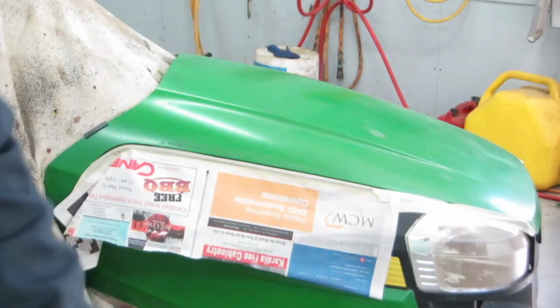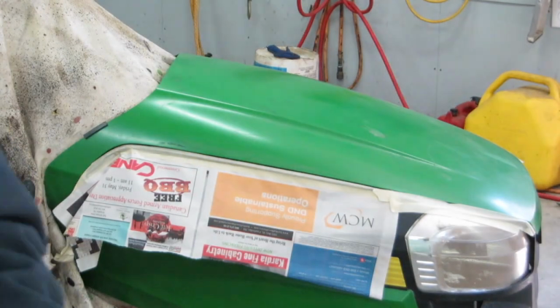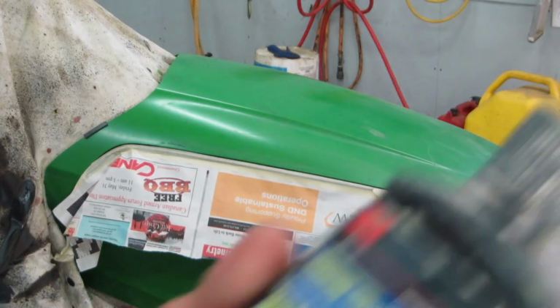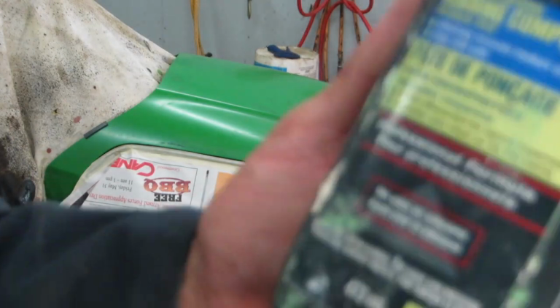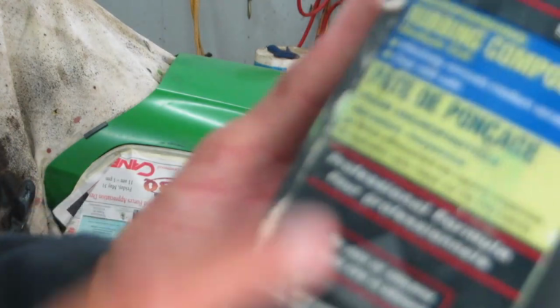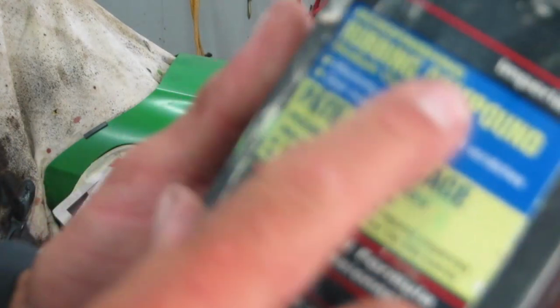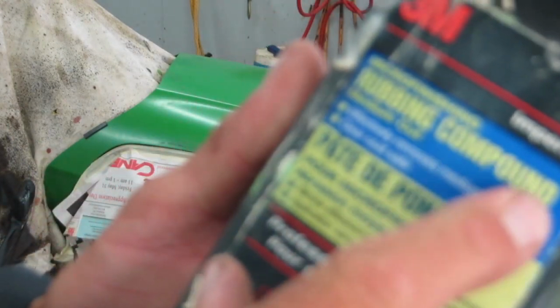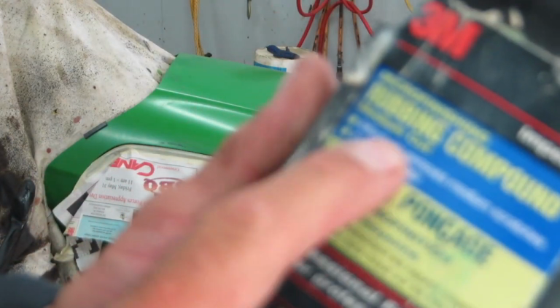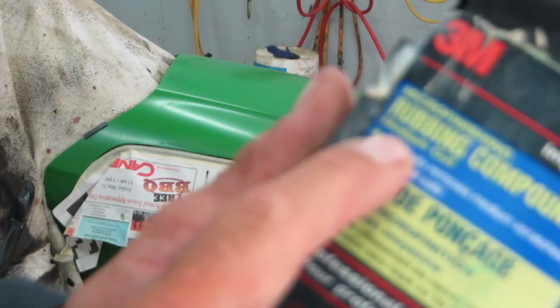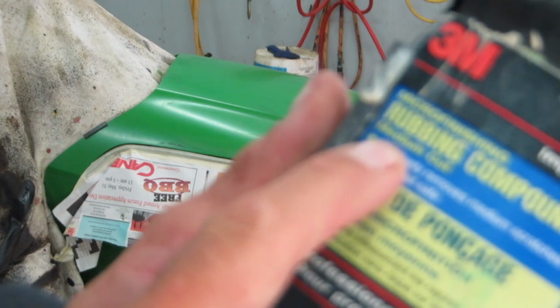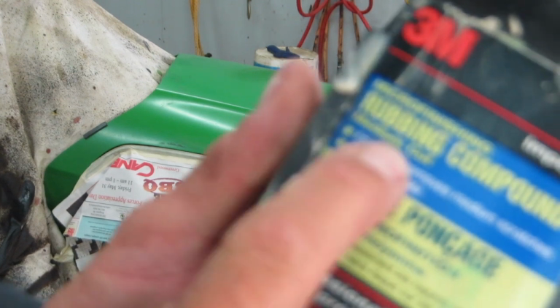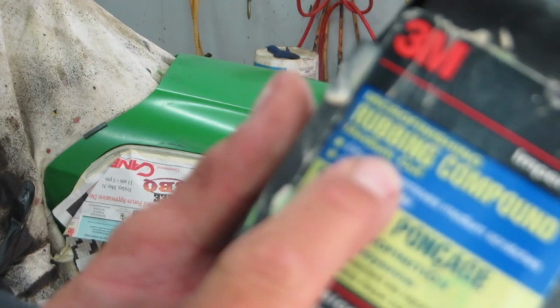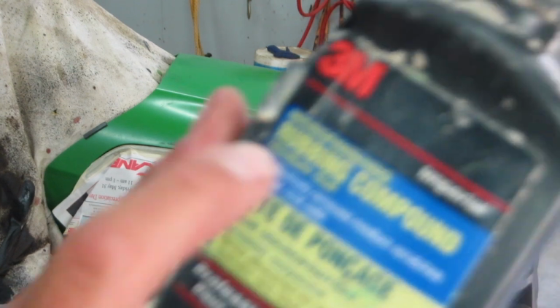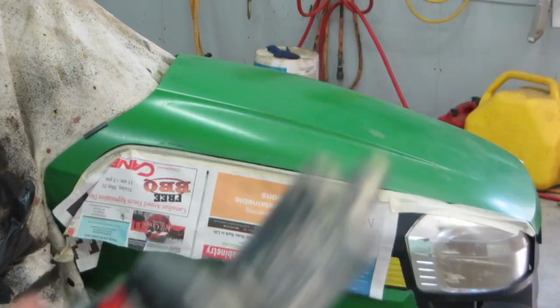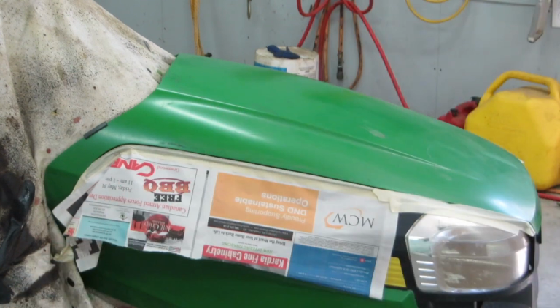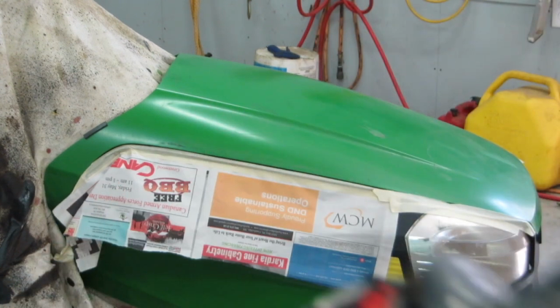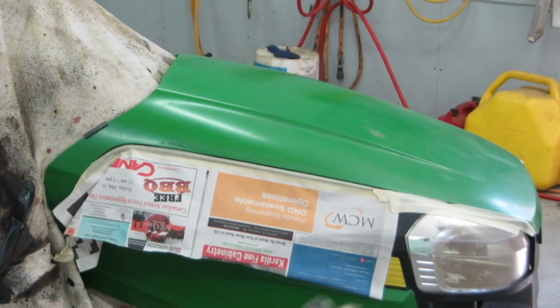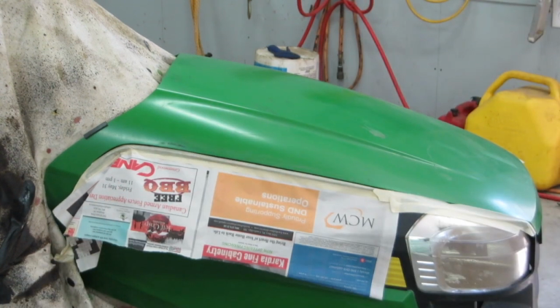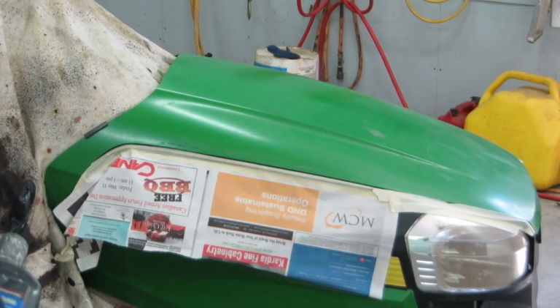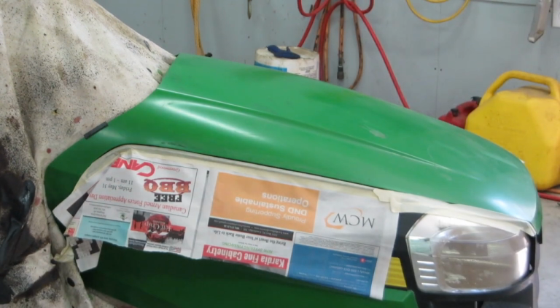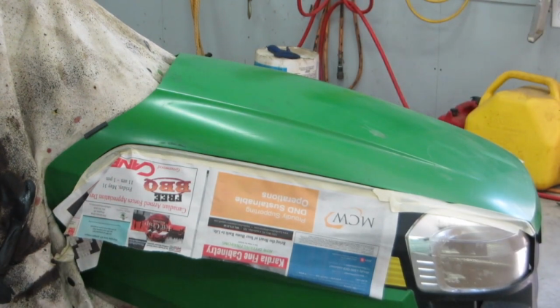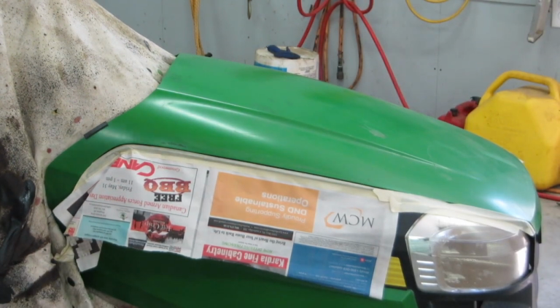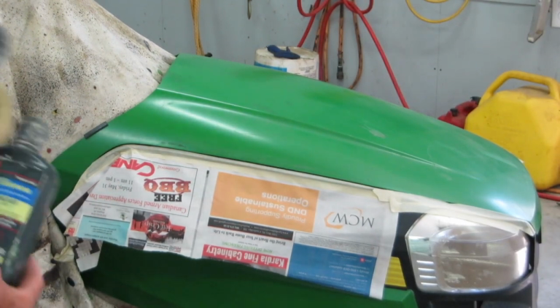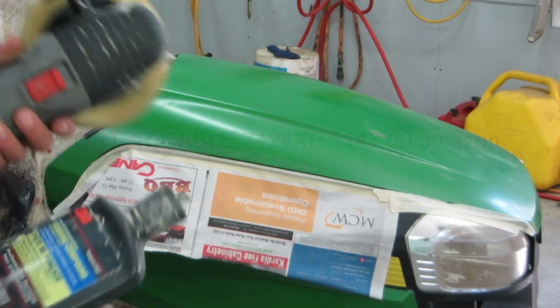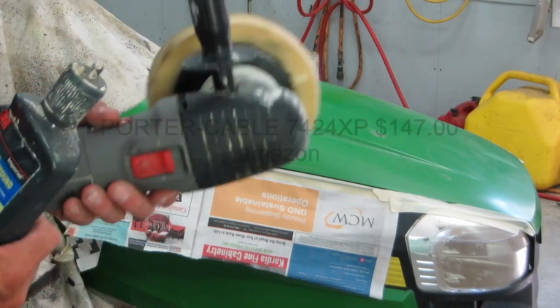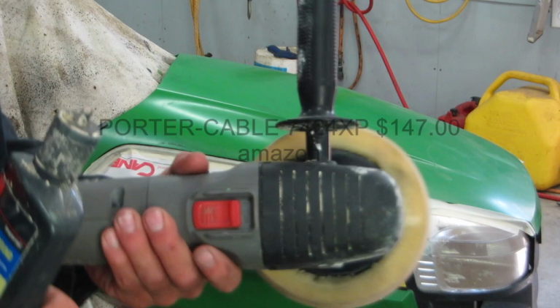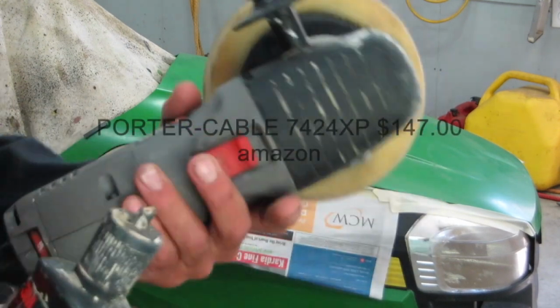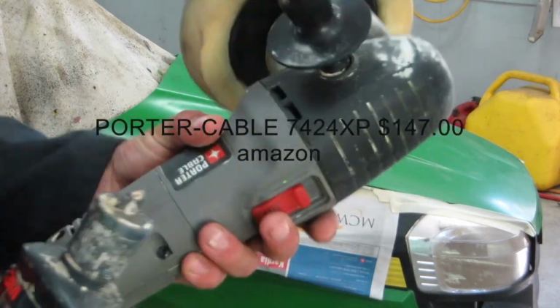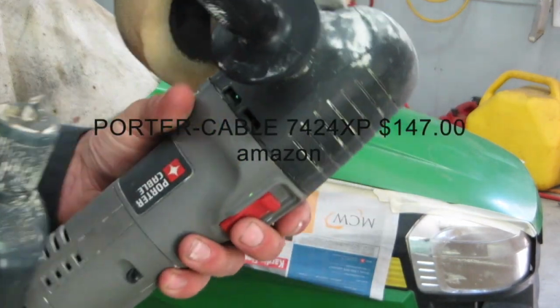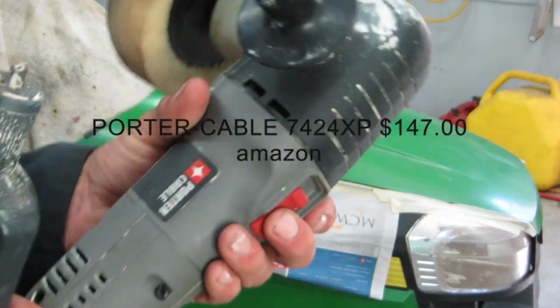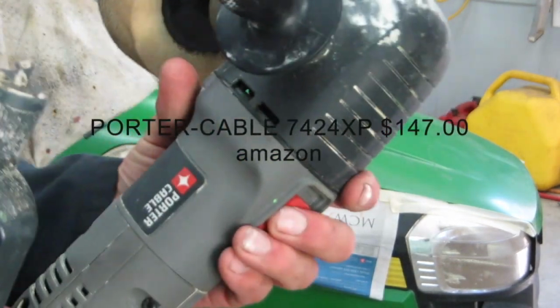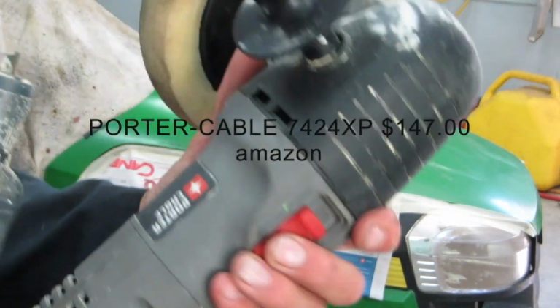I'm going to use some rubbing compound. This is a medium cut, but you can go a little coarser. I'm just going to use my old polisher here.